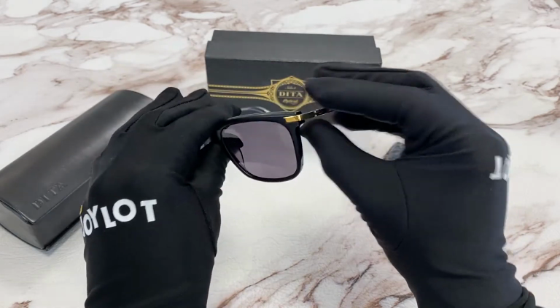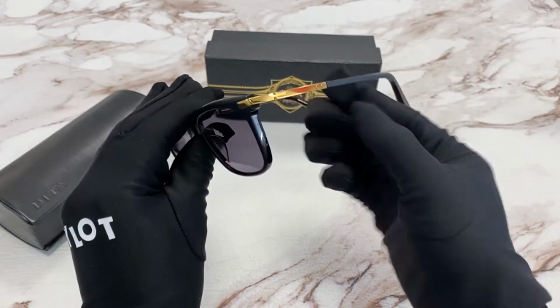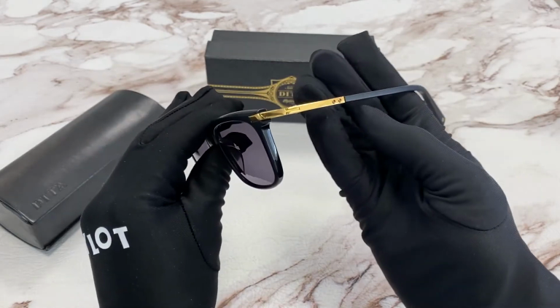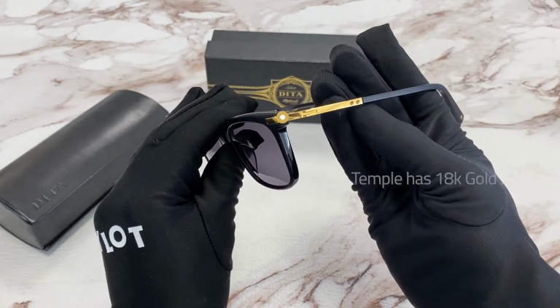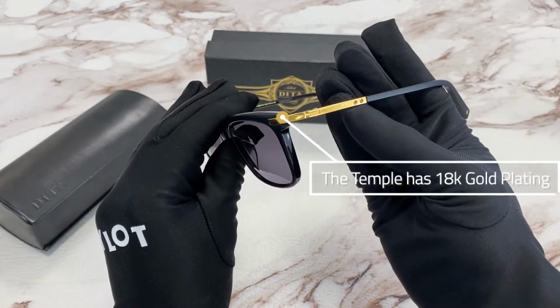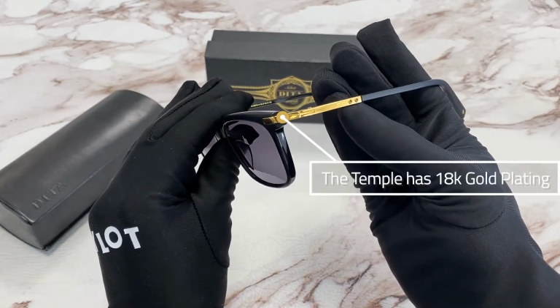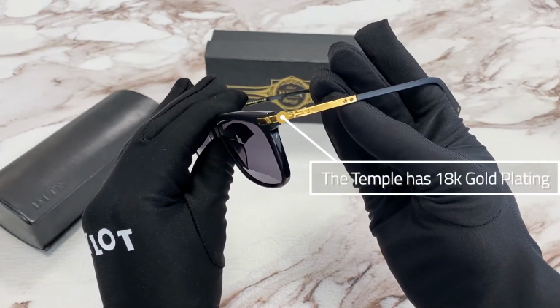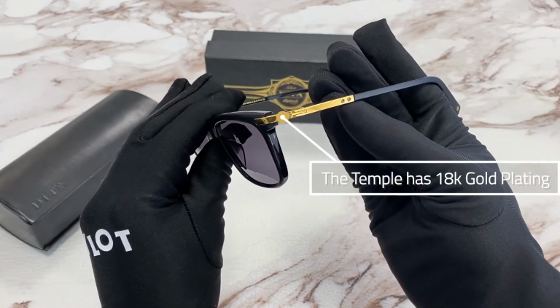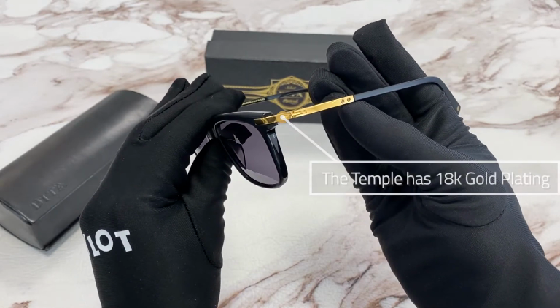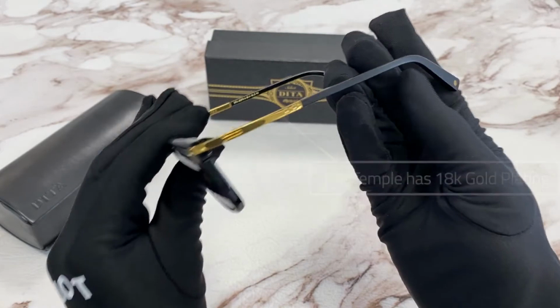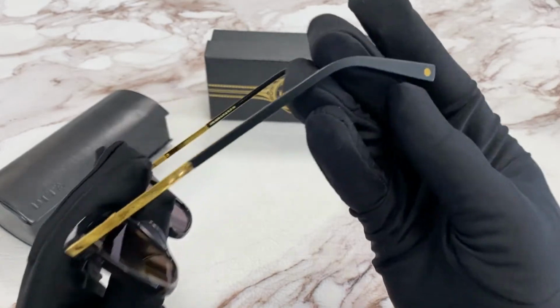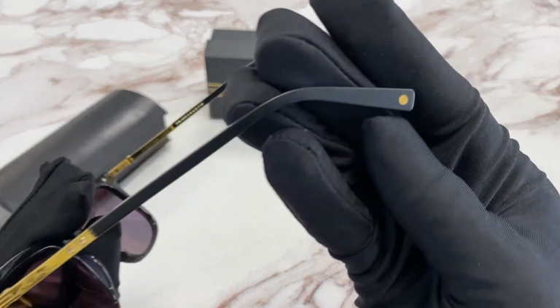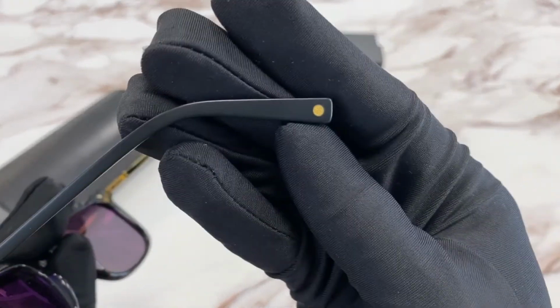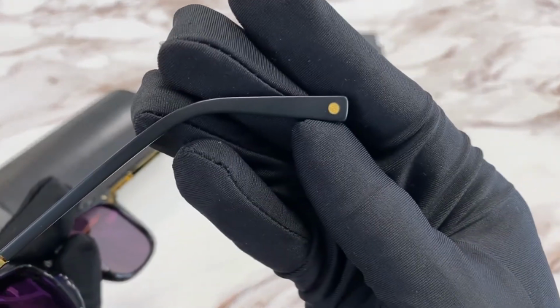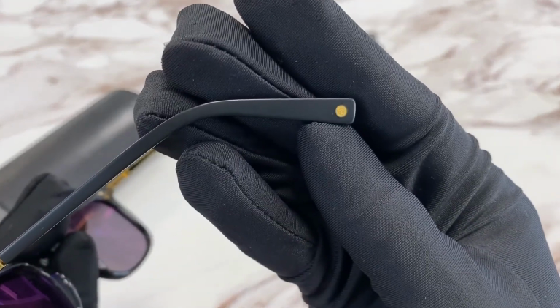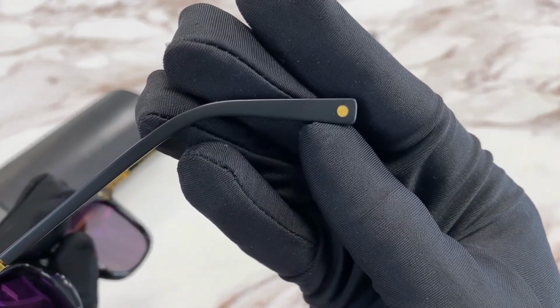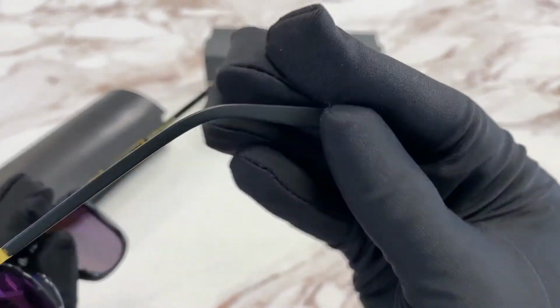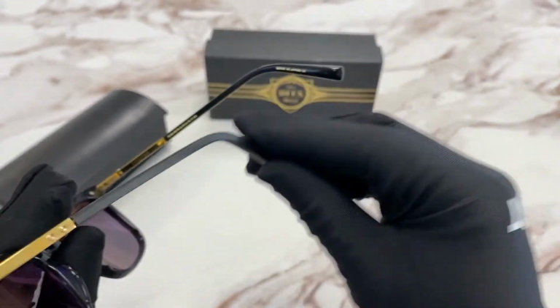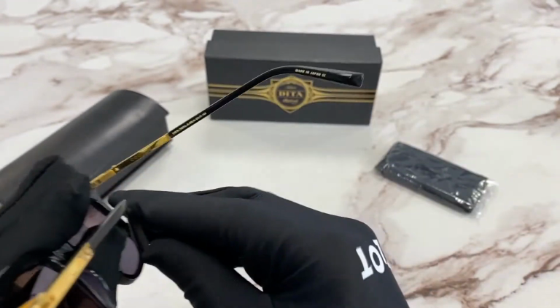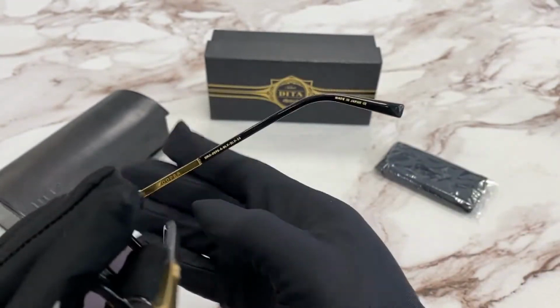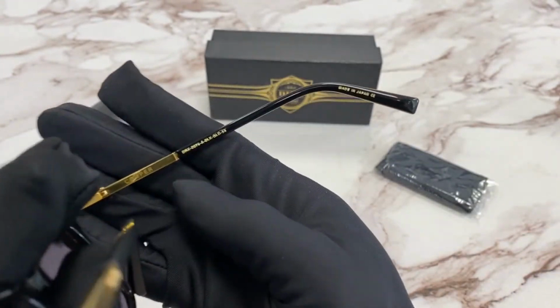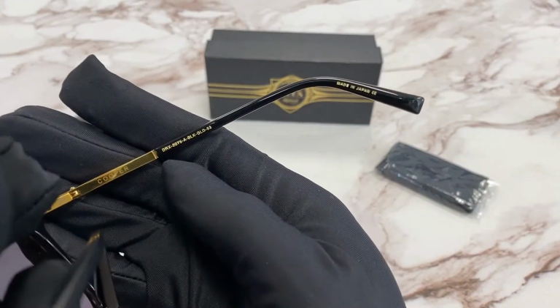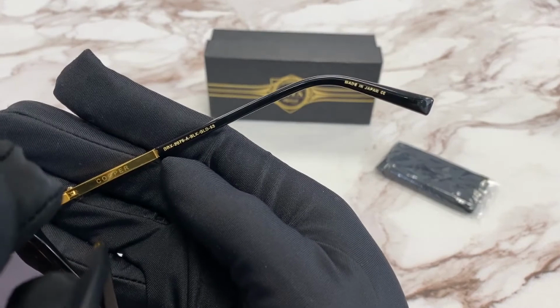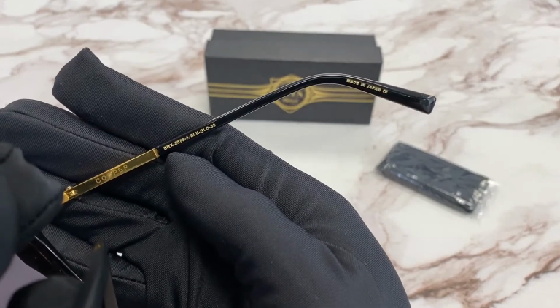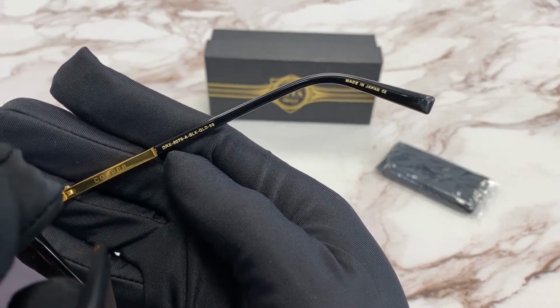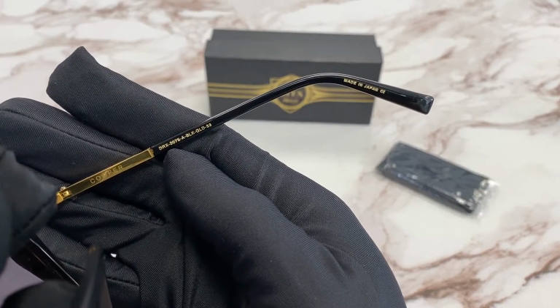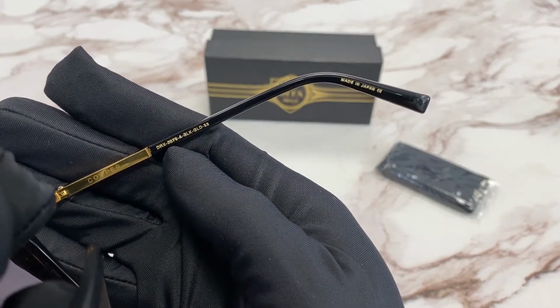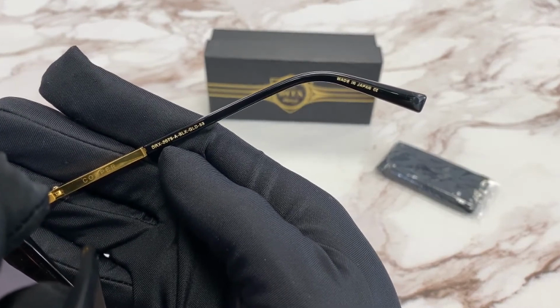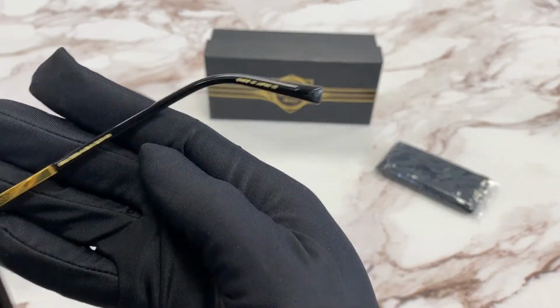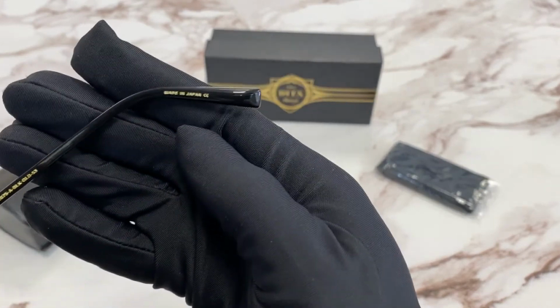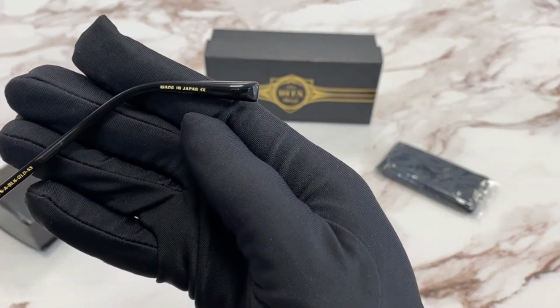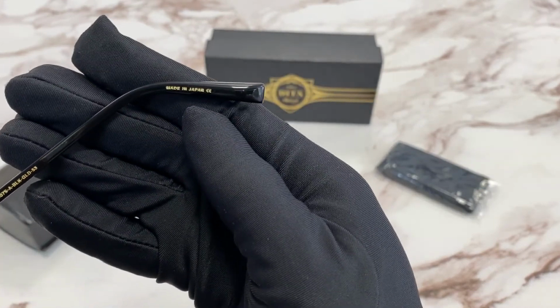On the temple, you'll see it's made out of 18 karat gold, and on the tips, there's the Dita logo. It has a colorway of DRX 2075, and it is made in Japan.